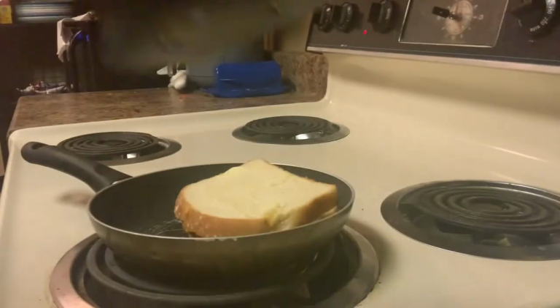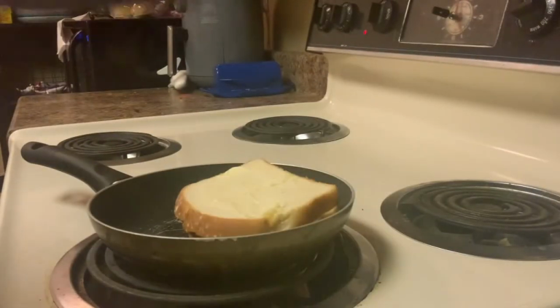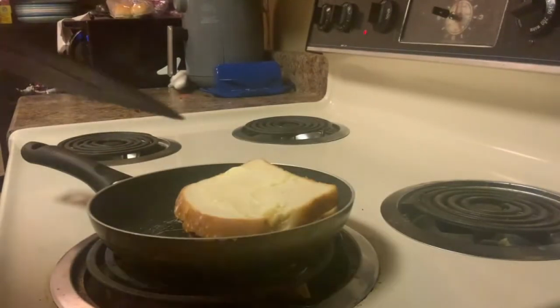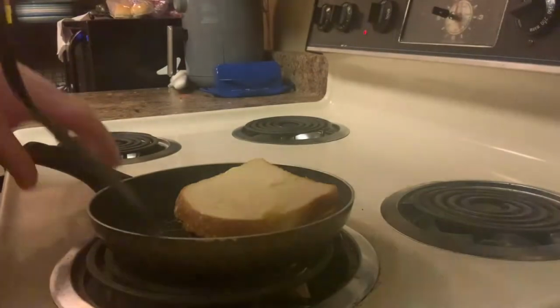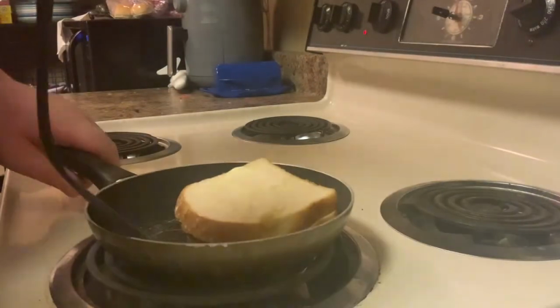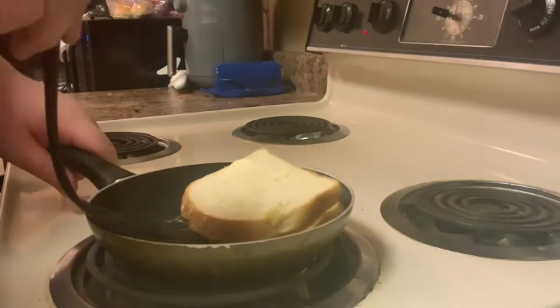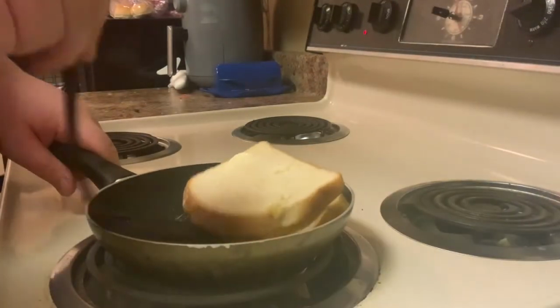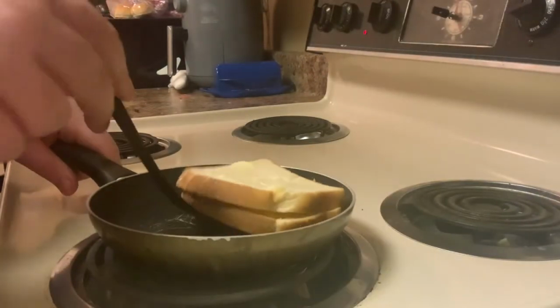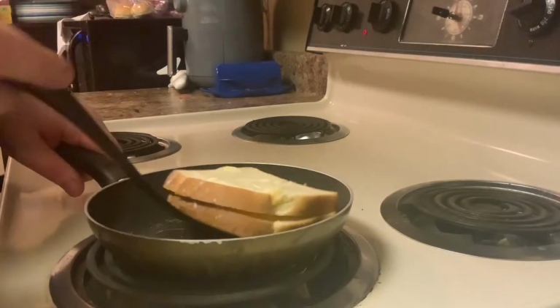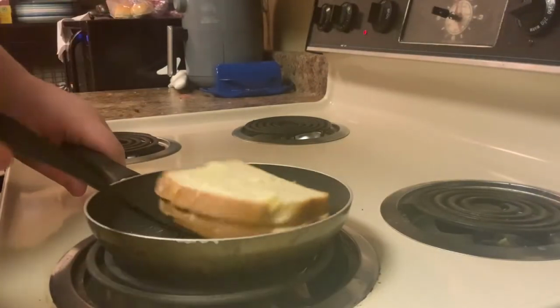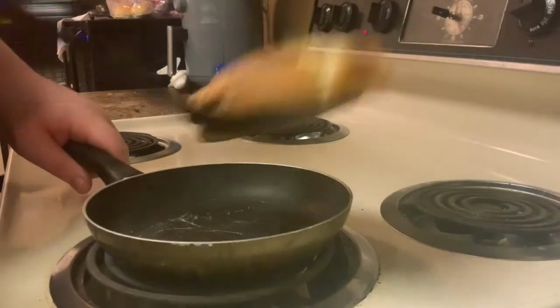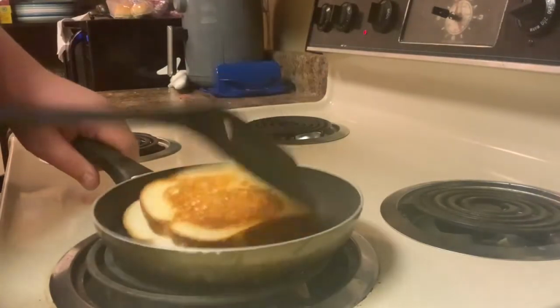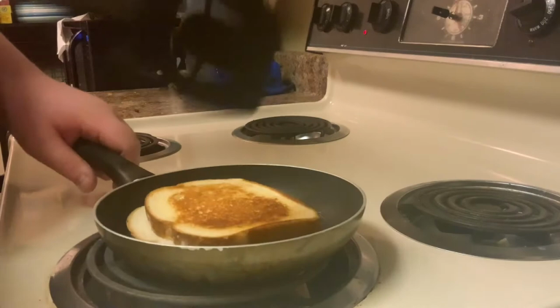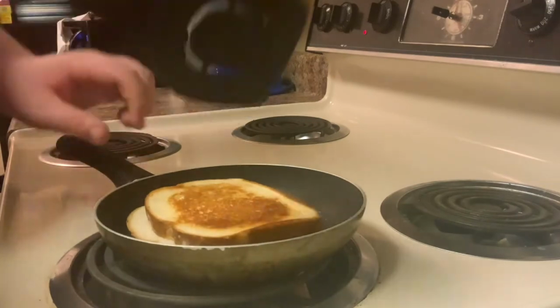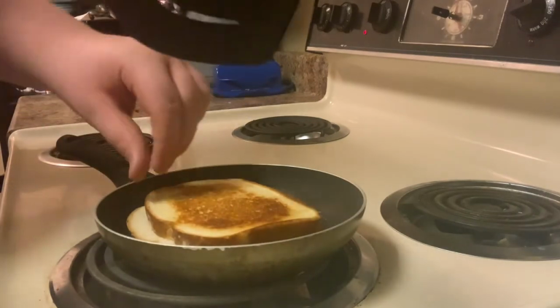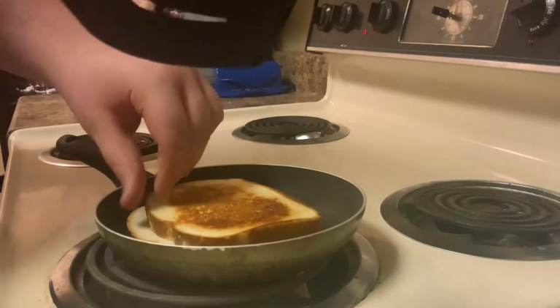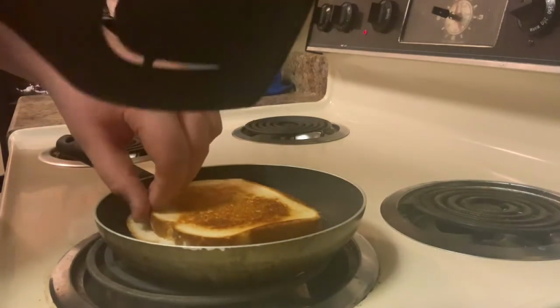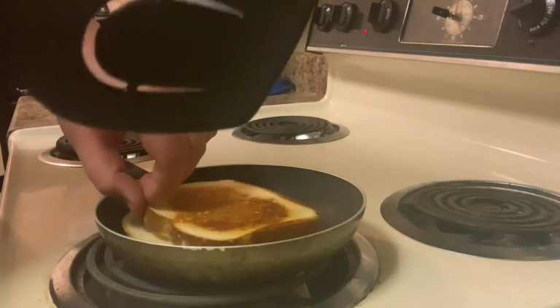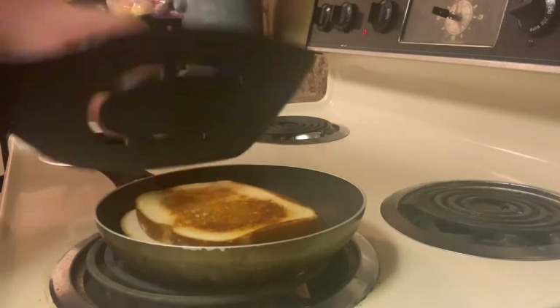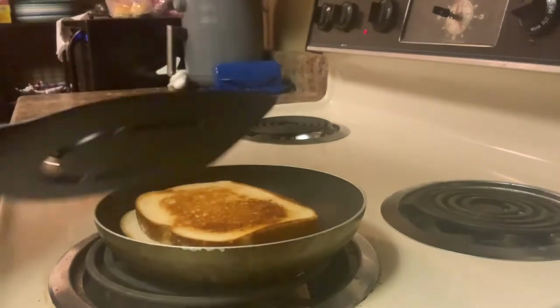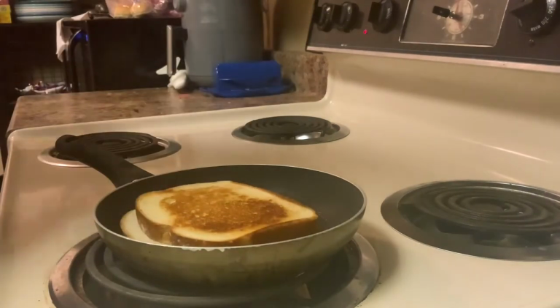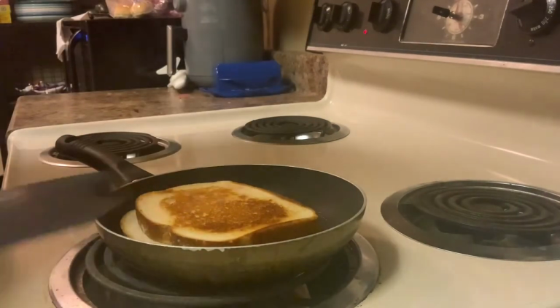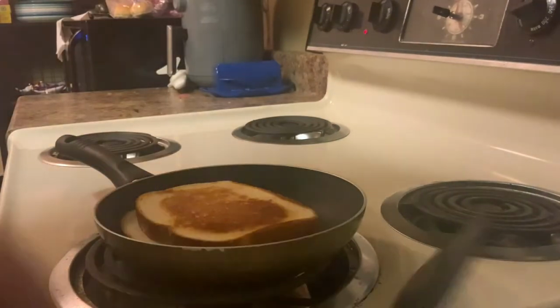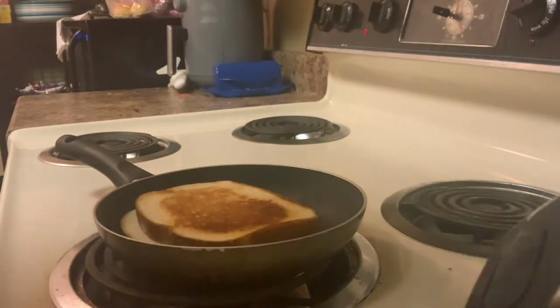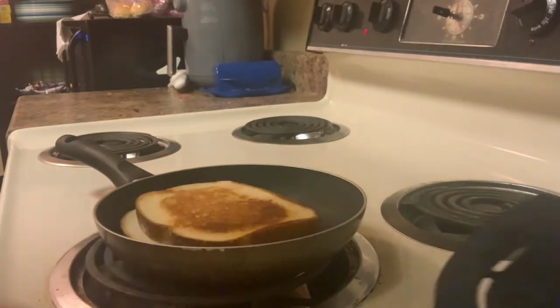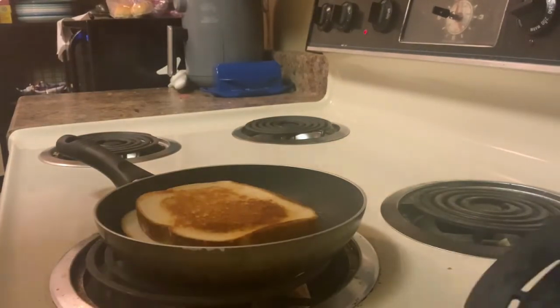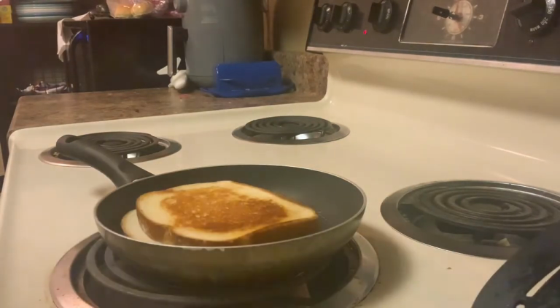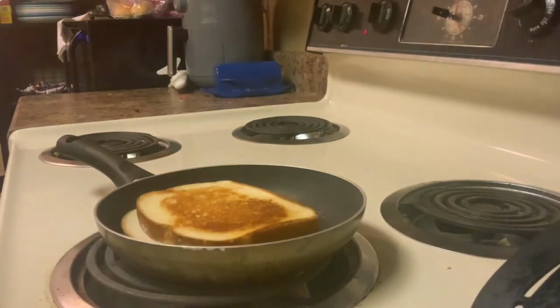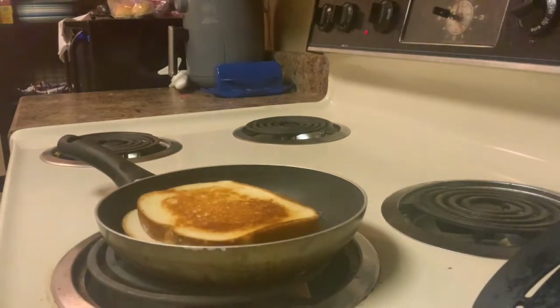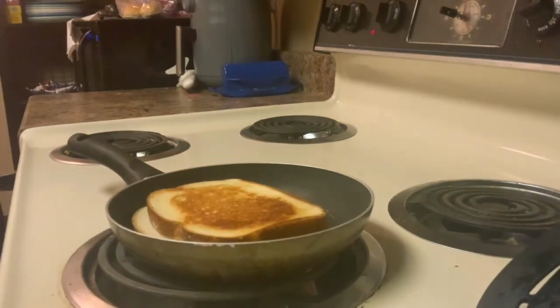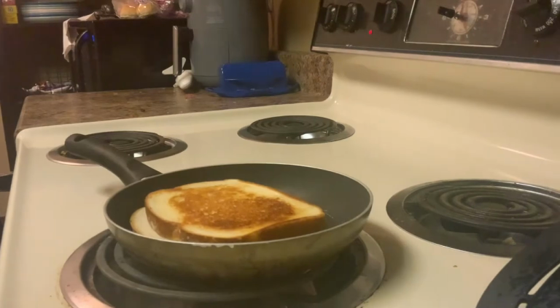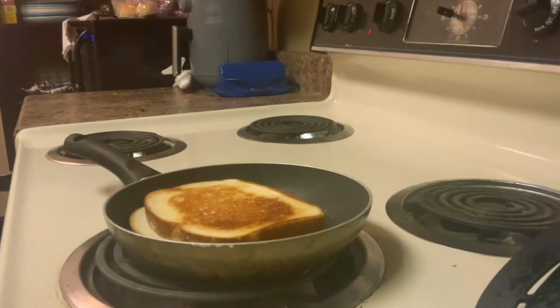Now that it's ready, we flip it over. You may need to adjust it a bit, but it should be fine as long as the cheese doesn't spill out.